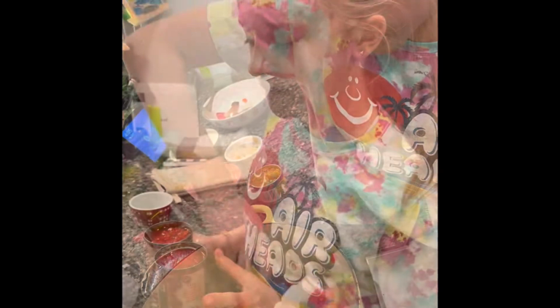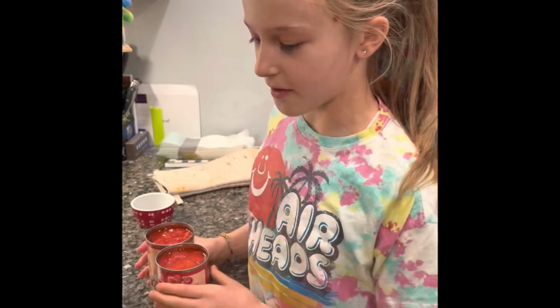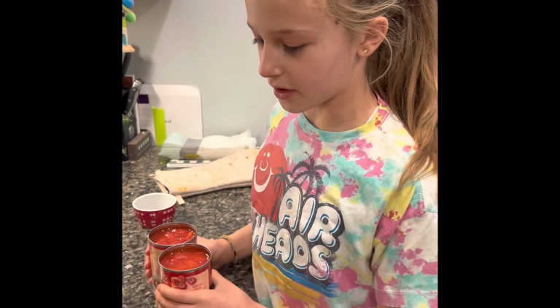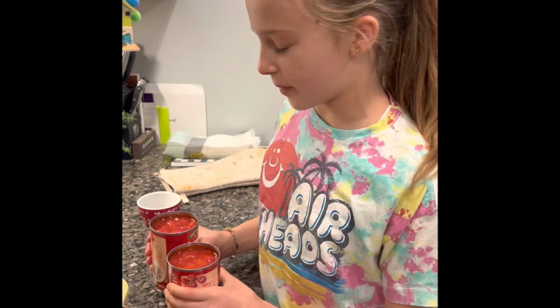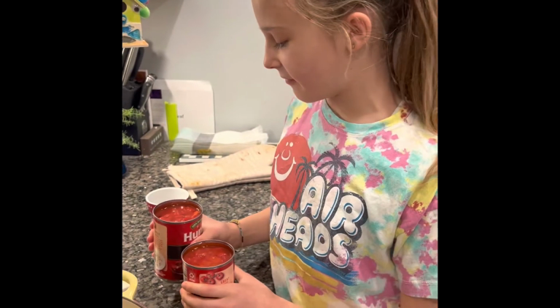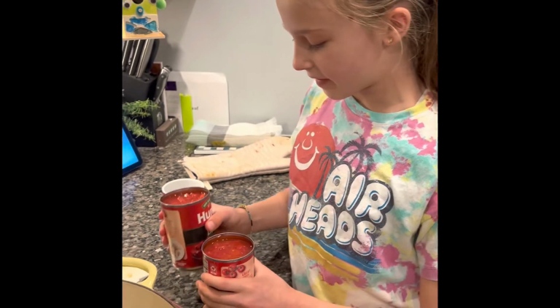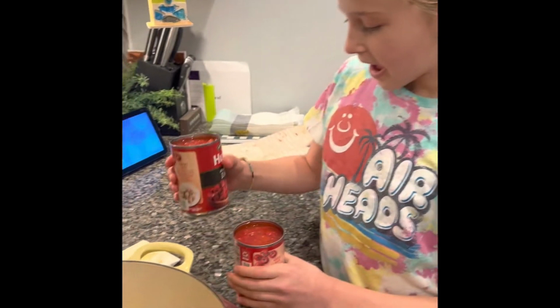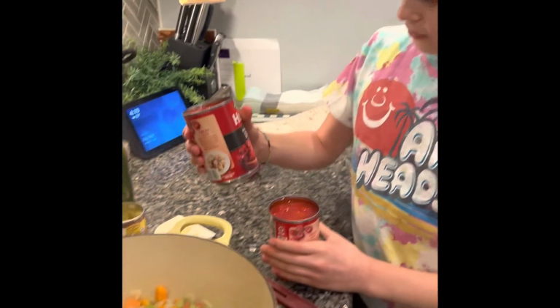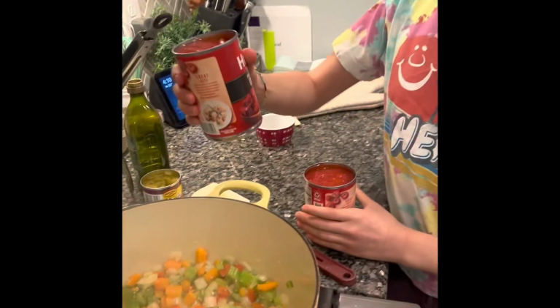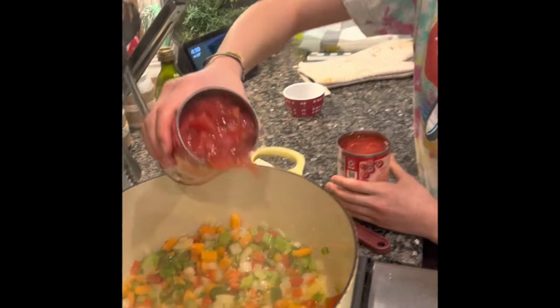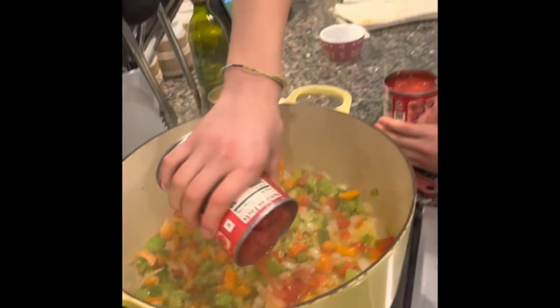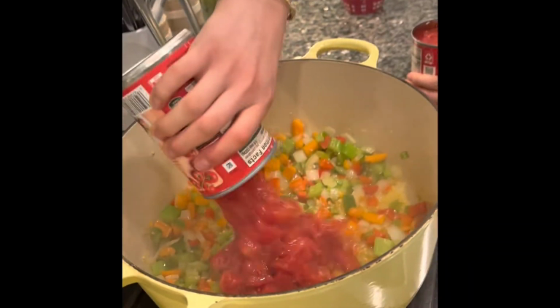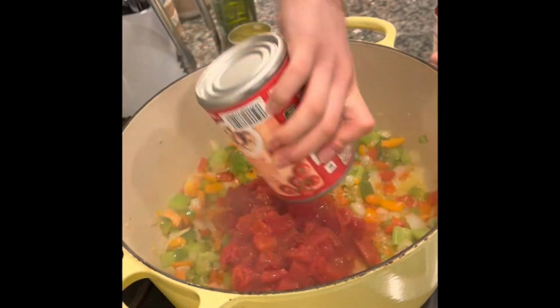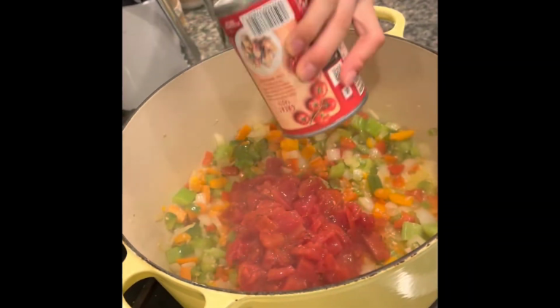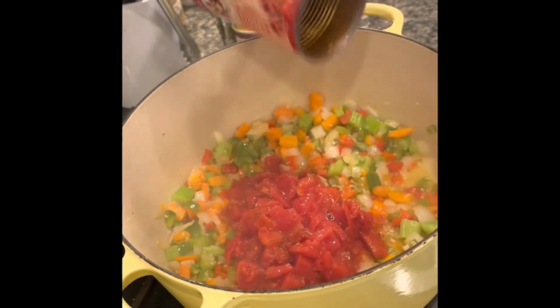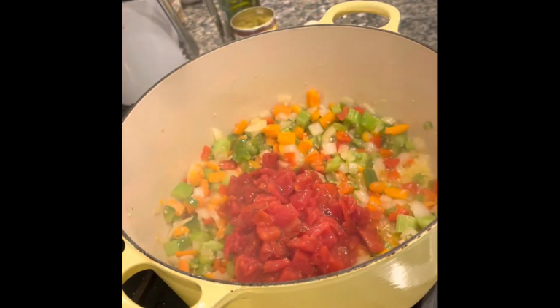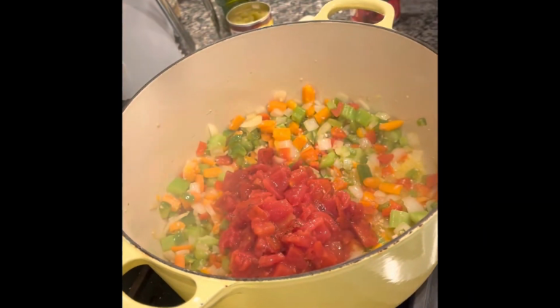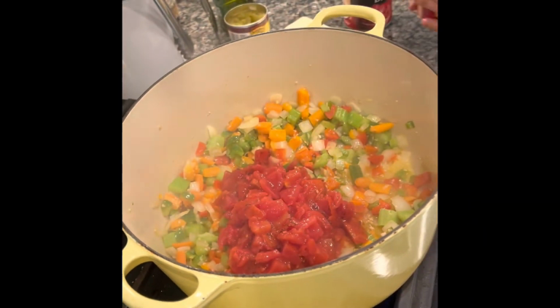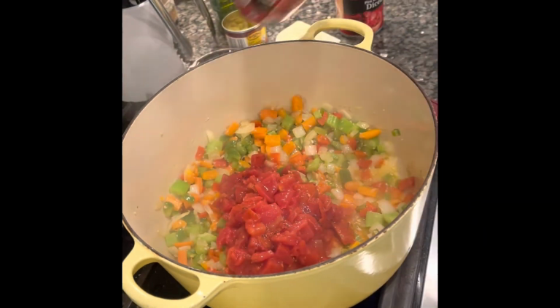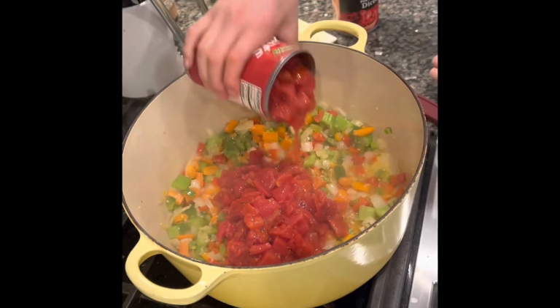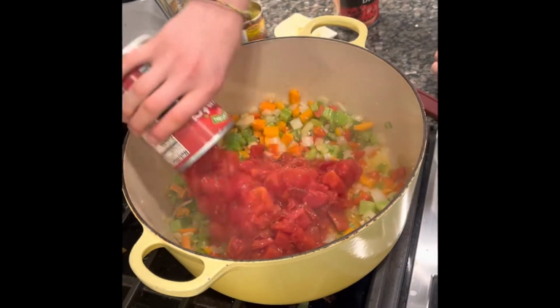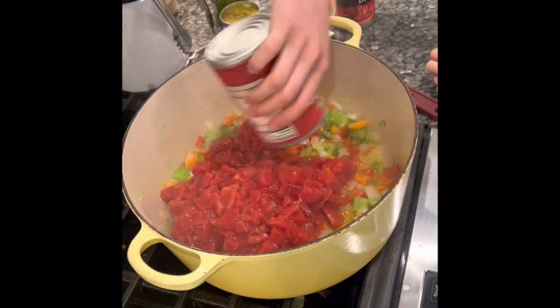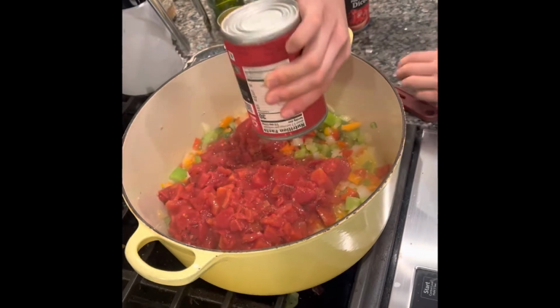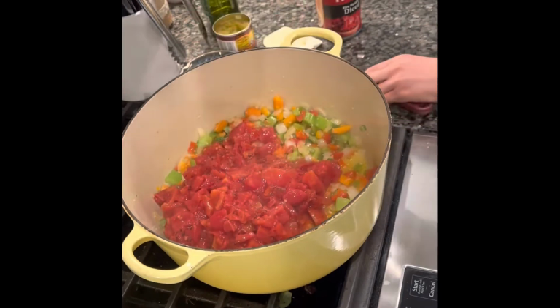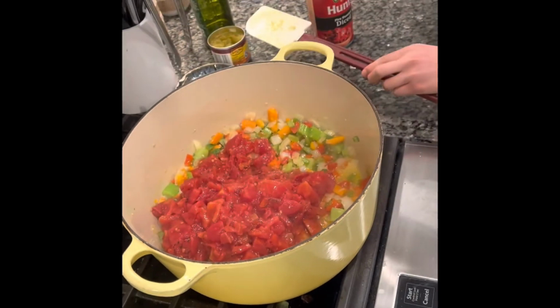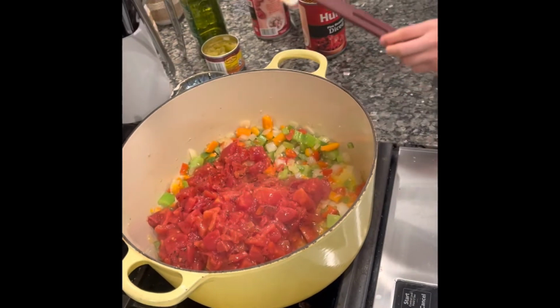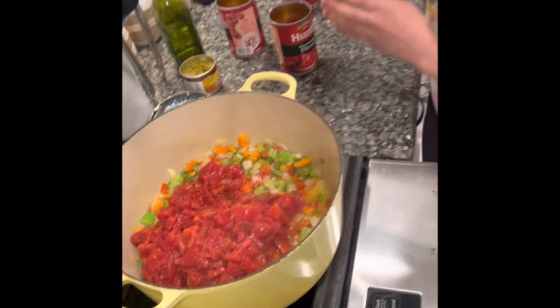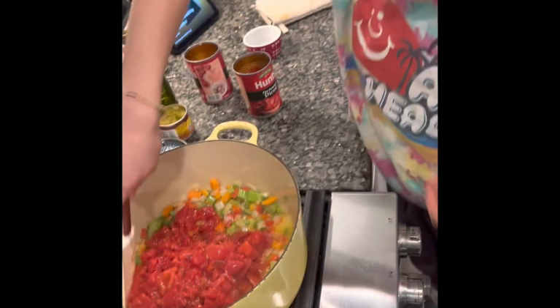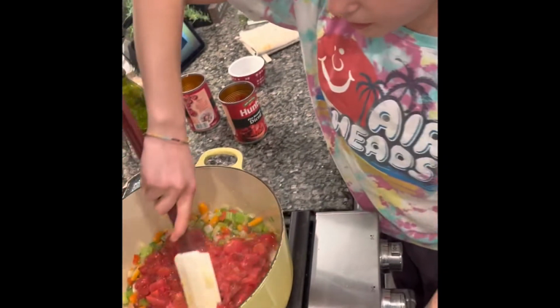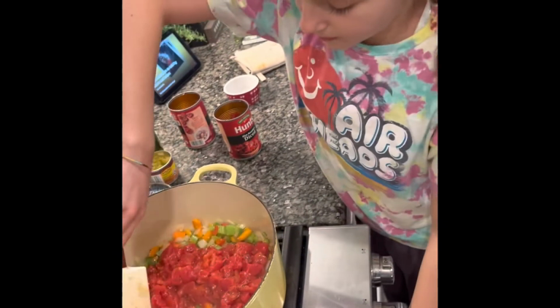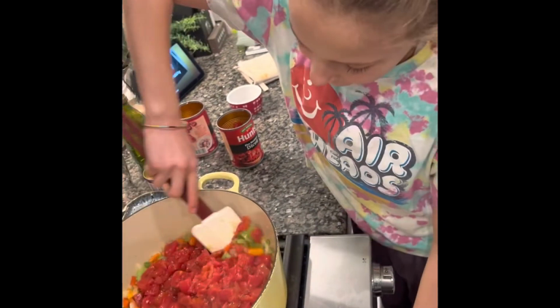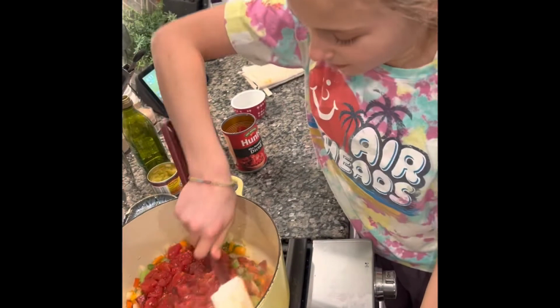As the veggies have been cooking for about five minutes, add in two cans of fire roasted diced tomatoes. Mix and cook for about three to five more minutes.